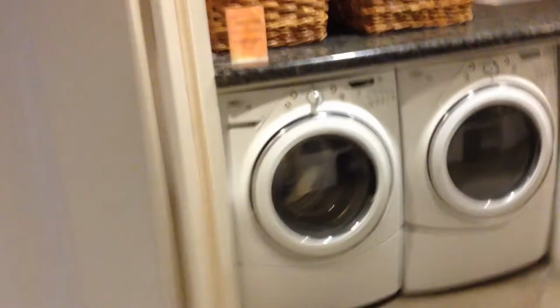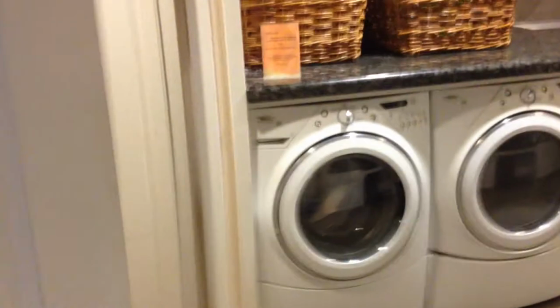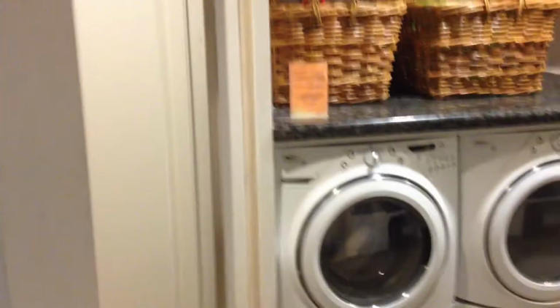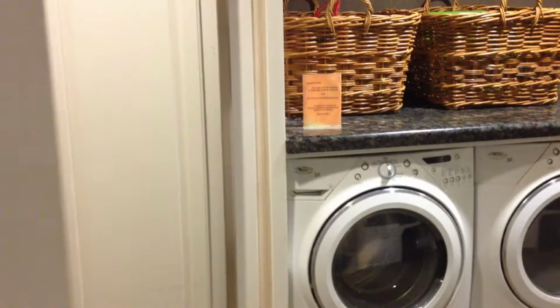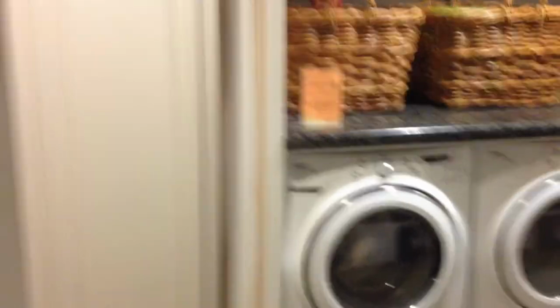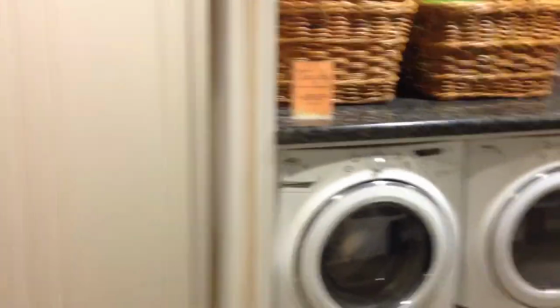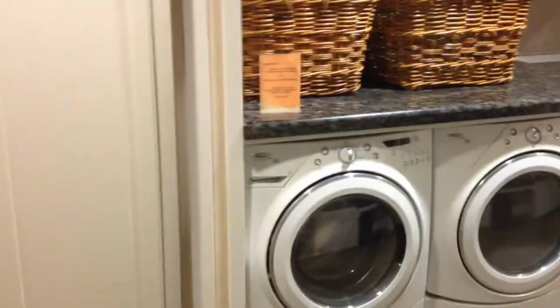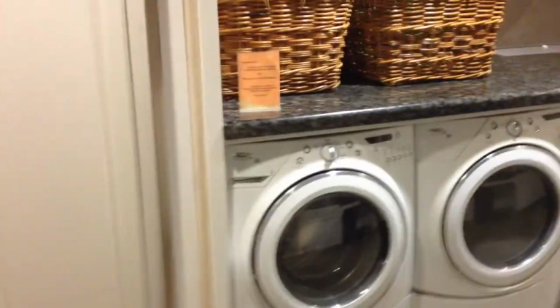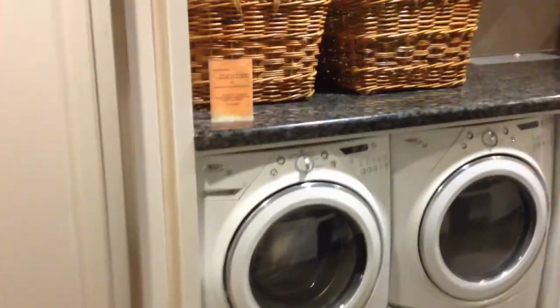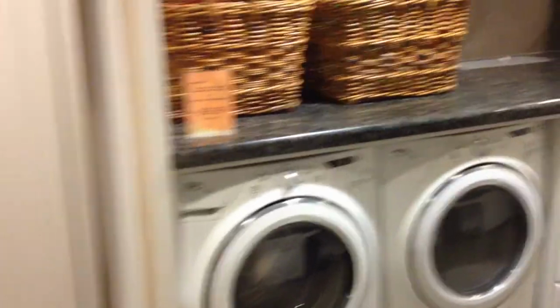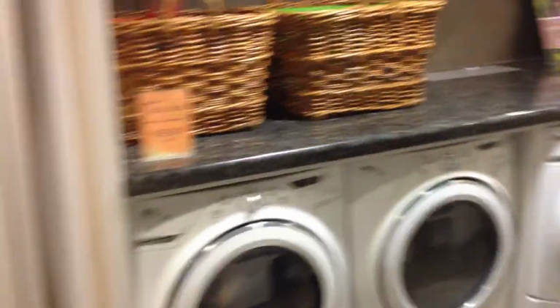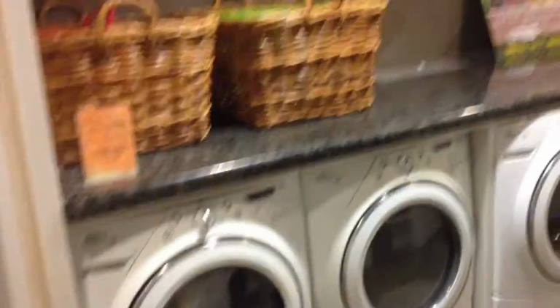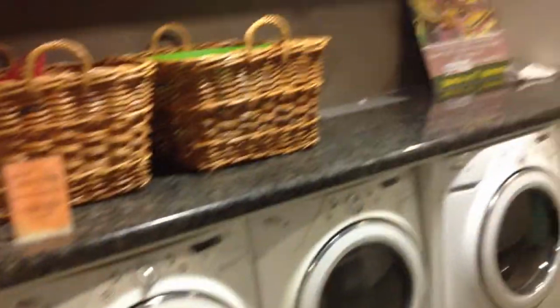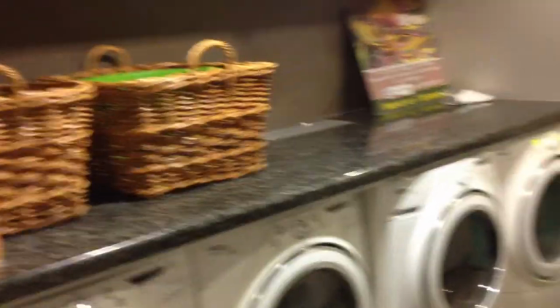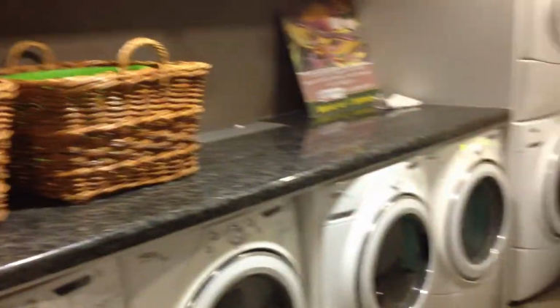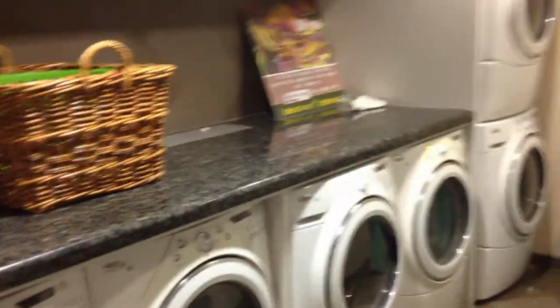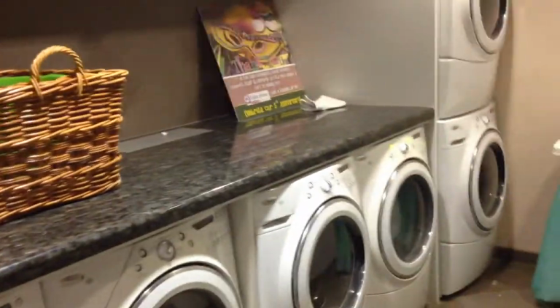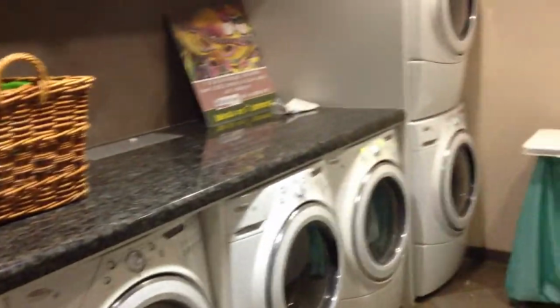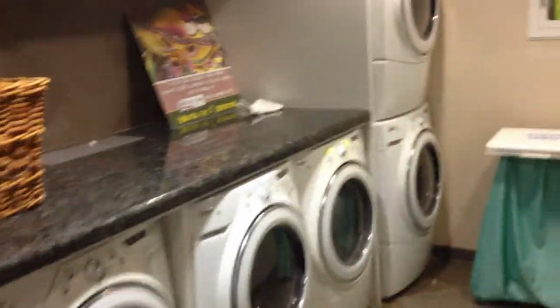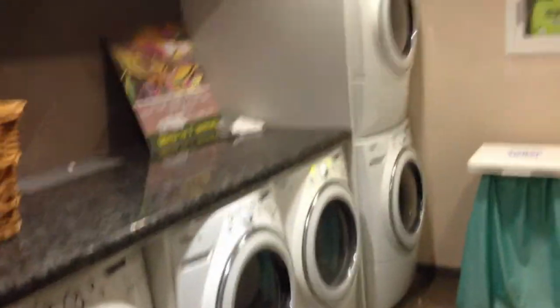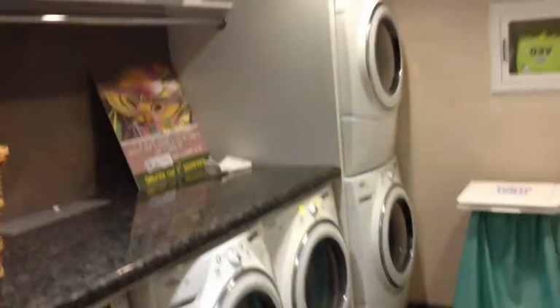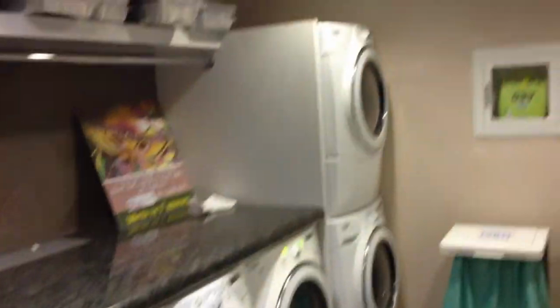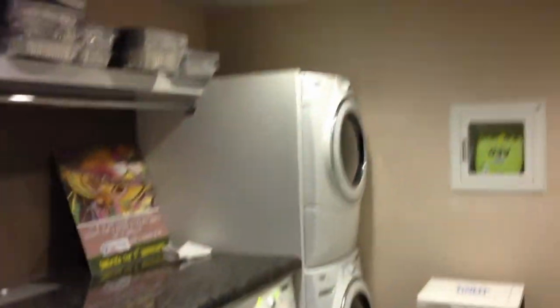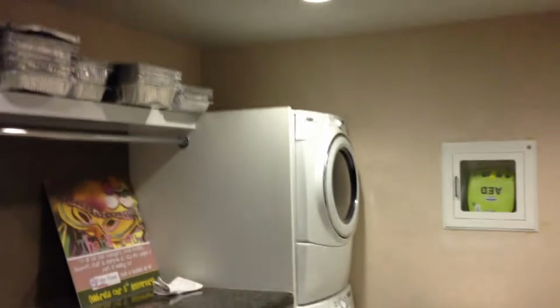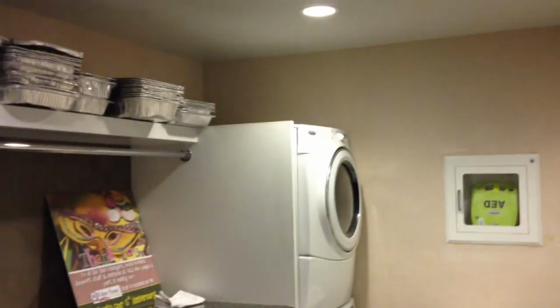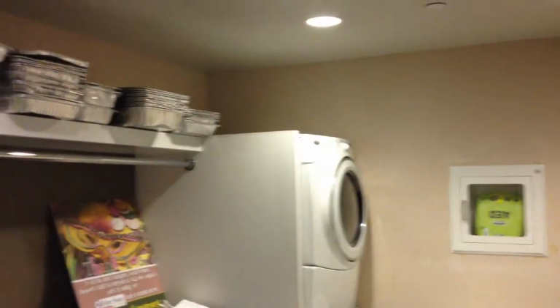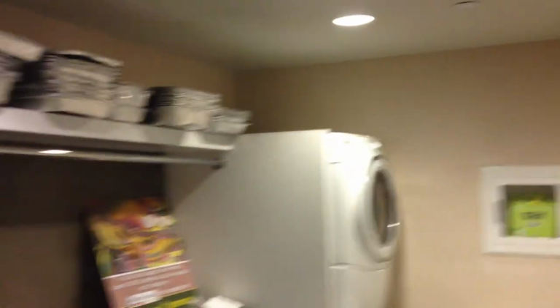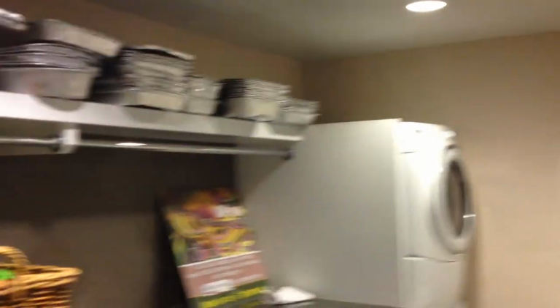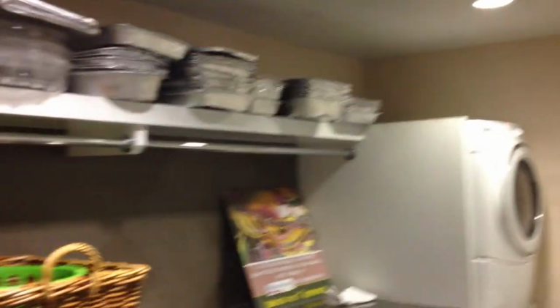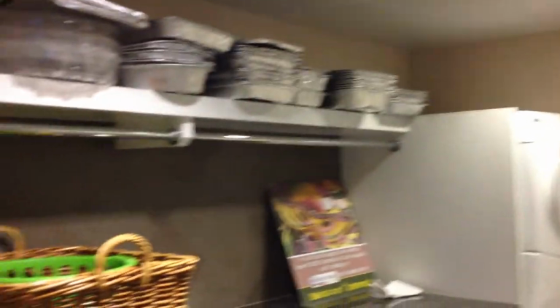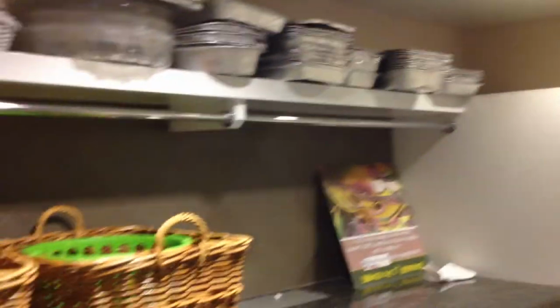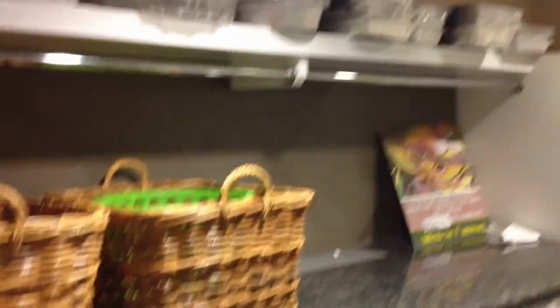This is the laundry facility, which you'll notice is right next to the kitchen, so you'll be able to wash clothes. They provide the laundry soap and everything.